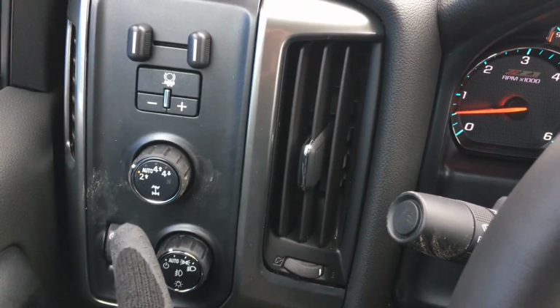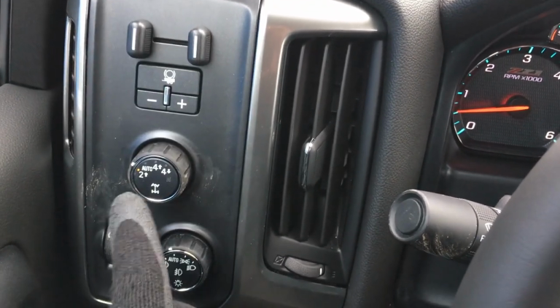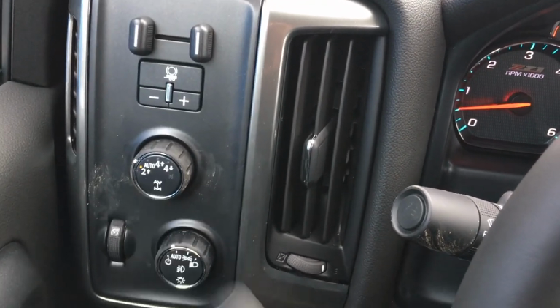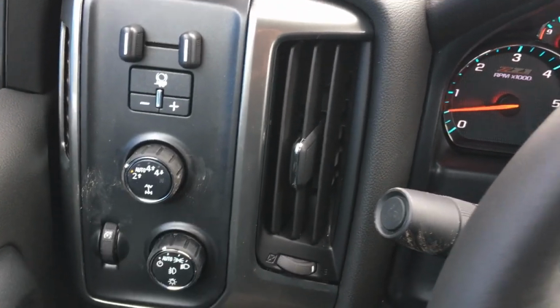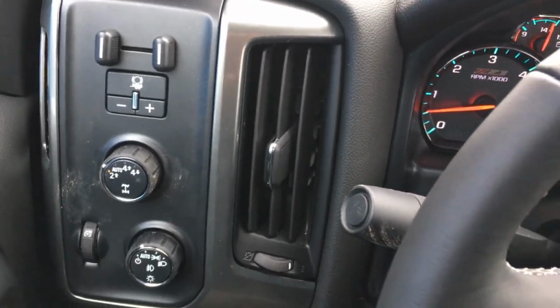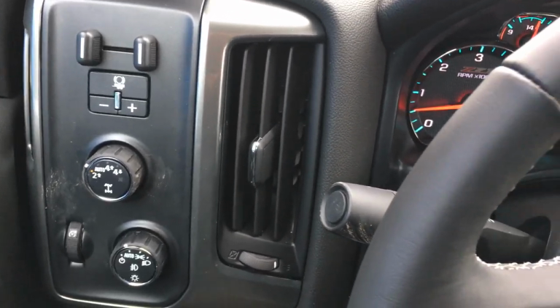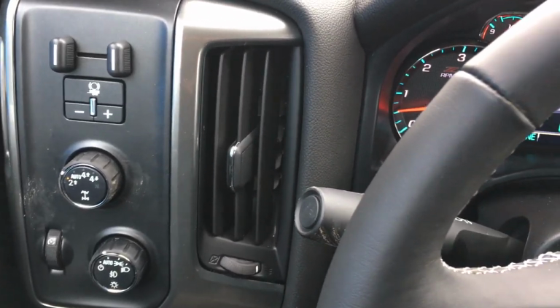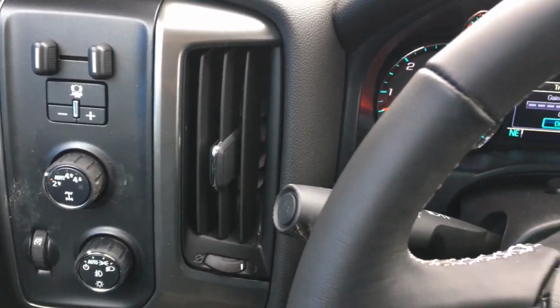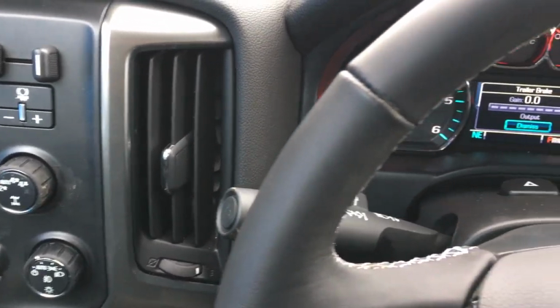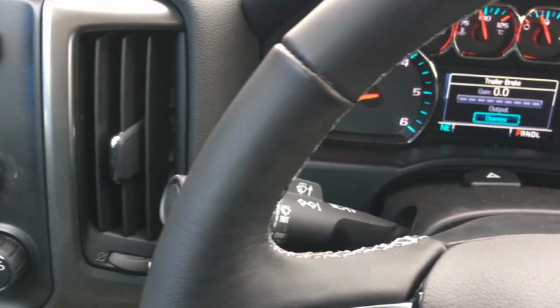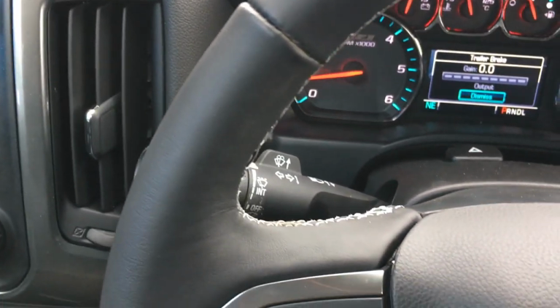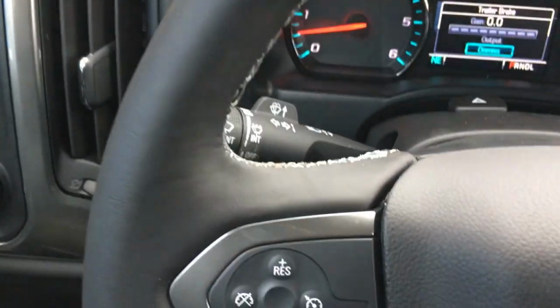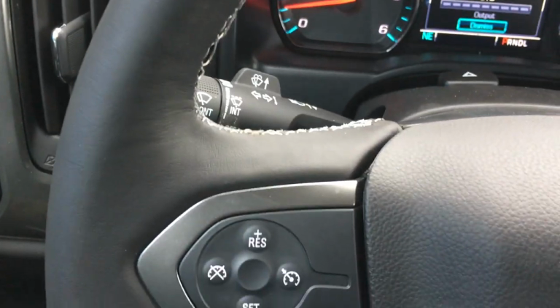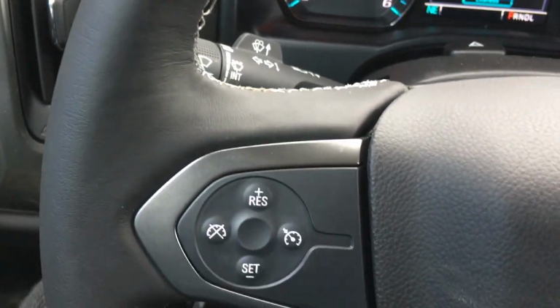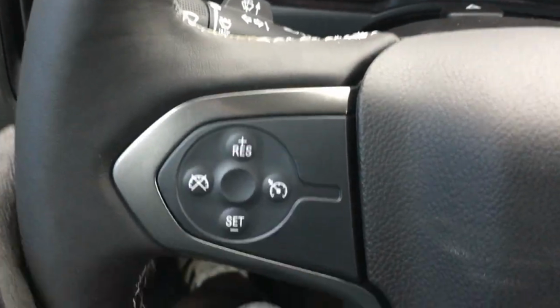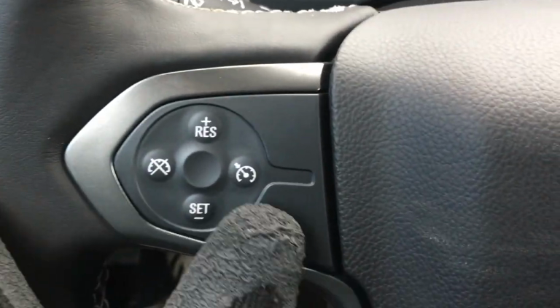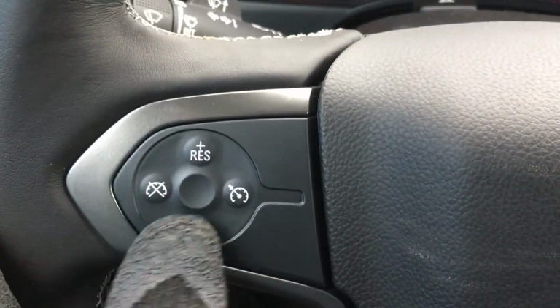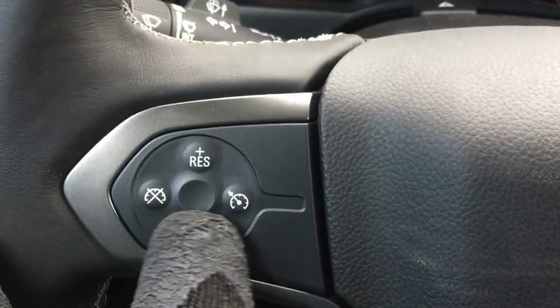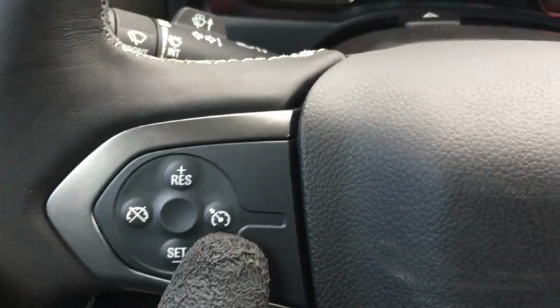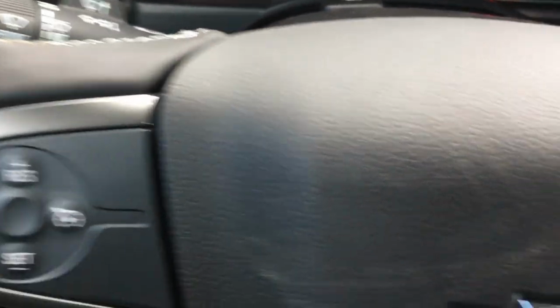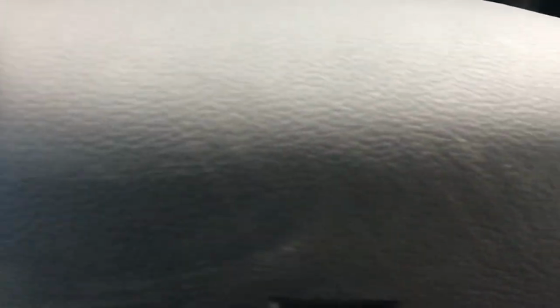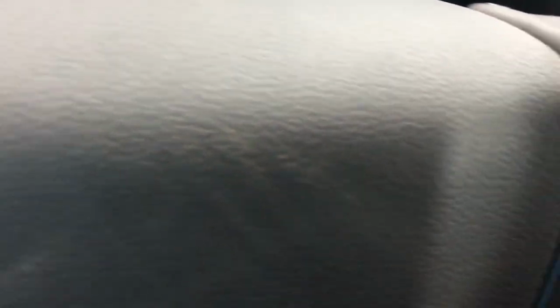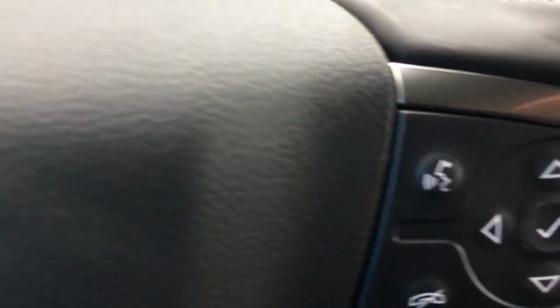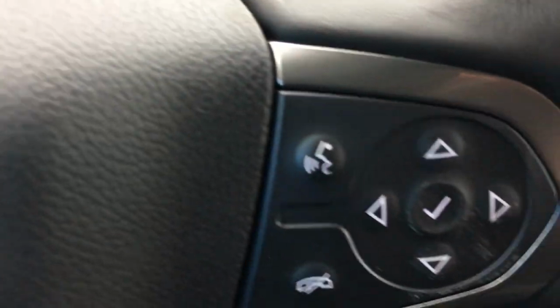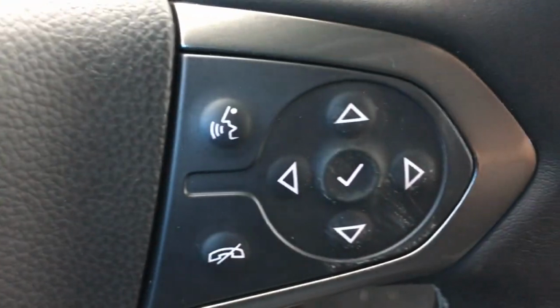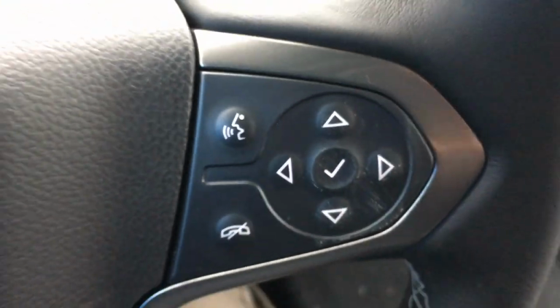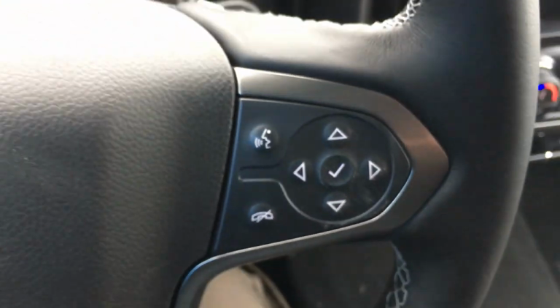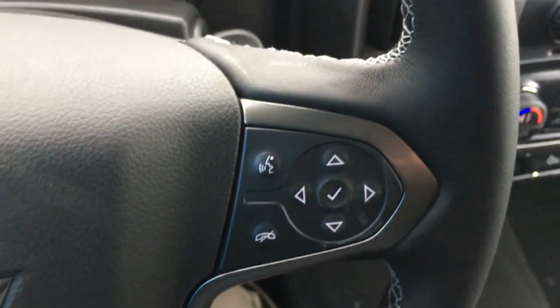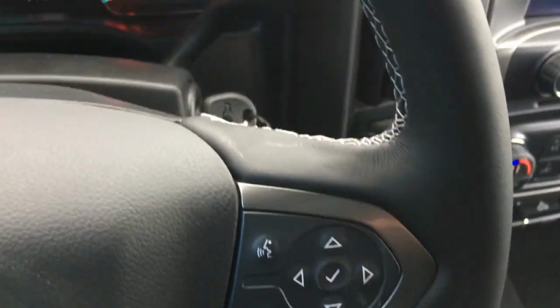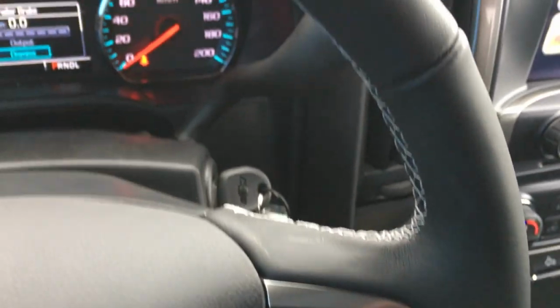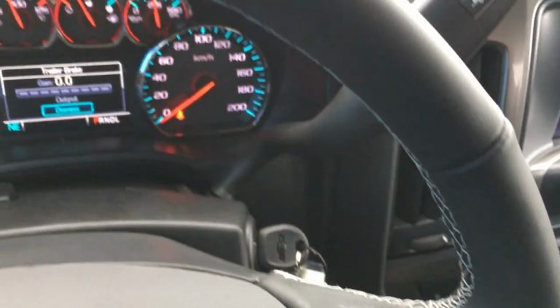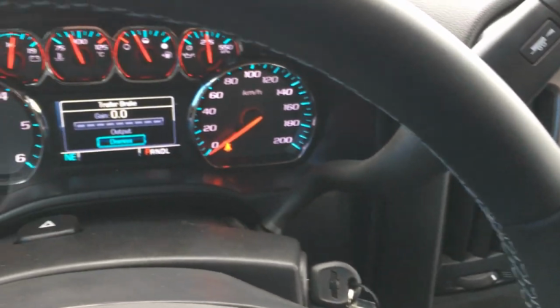You also have the option to switch between two-wheel drive, four high, four low, and all-wheel drive. There's nice leather stitching on the steering wheel with all your amenities at your fingertips — you really never have to take your hand off the wheel in this truck.